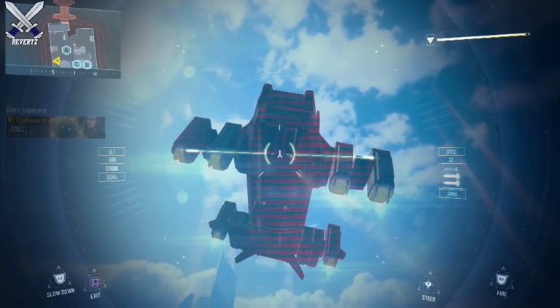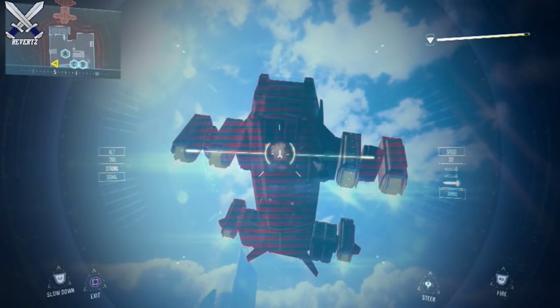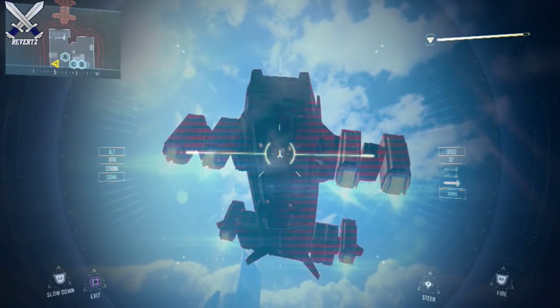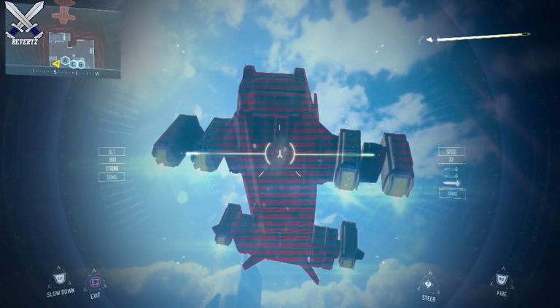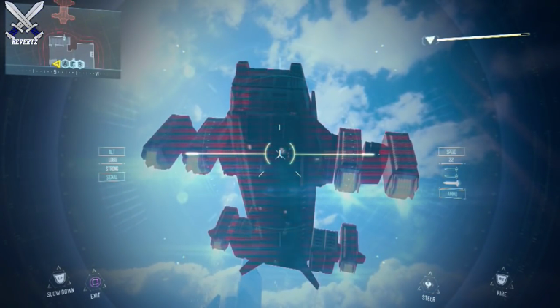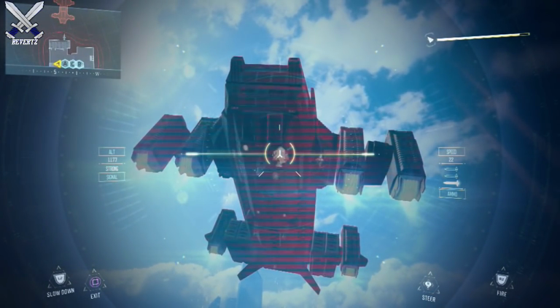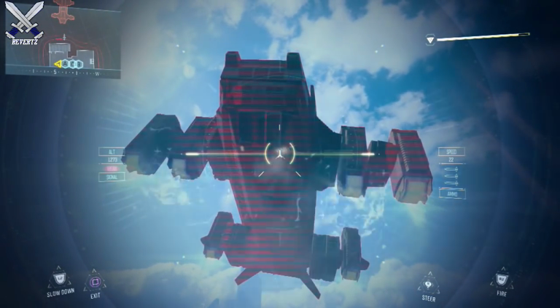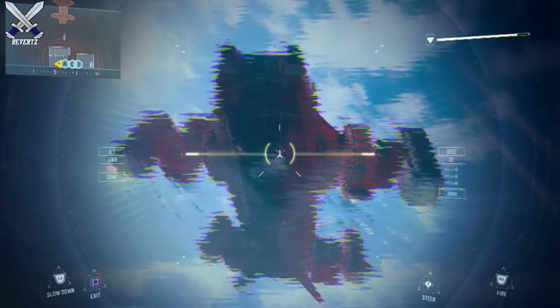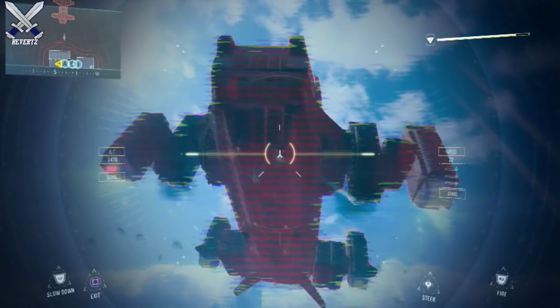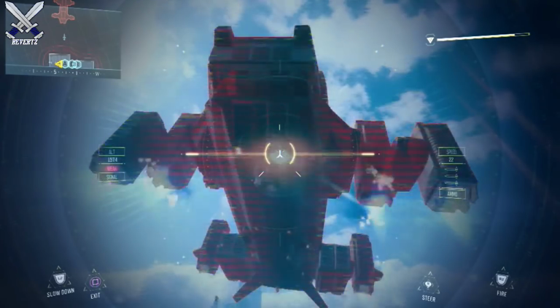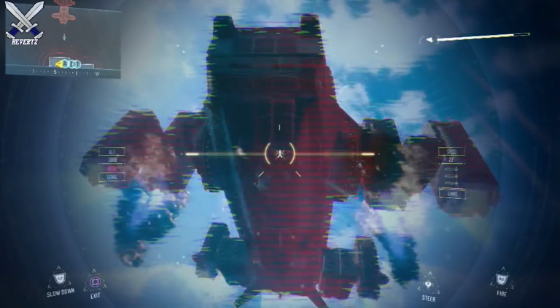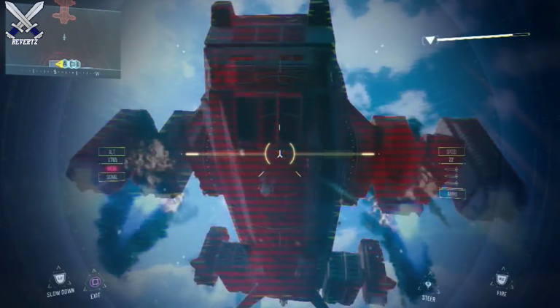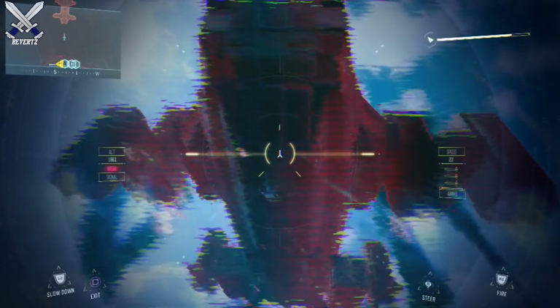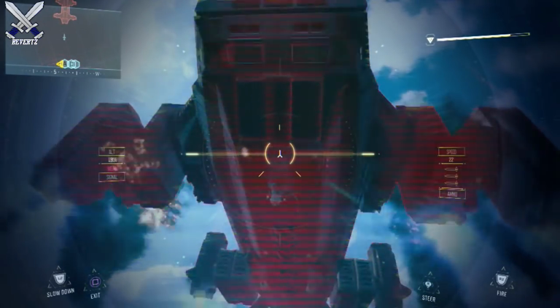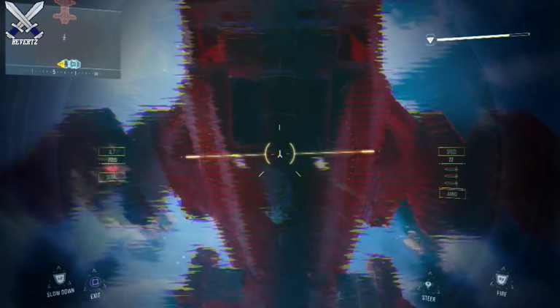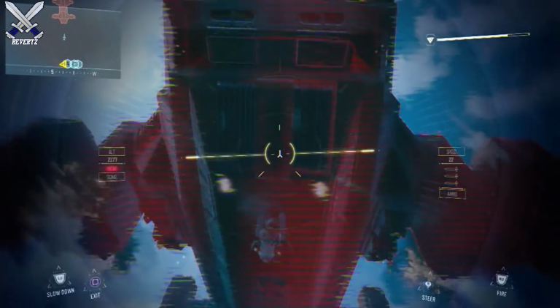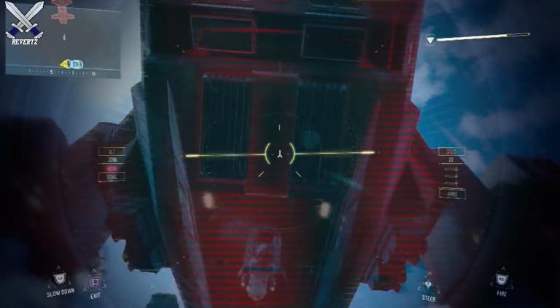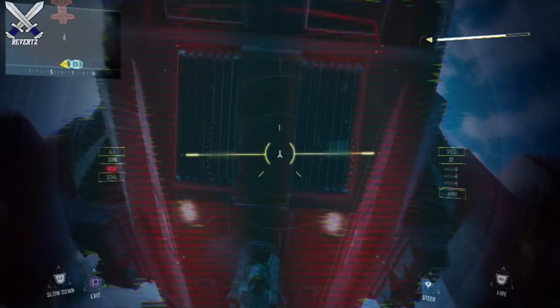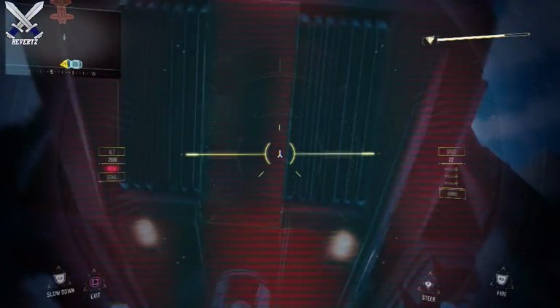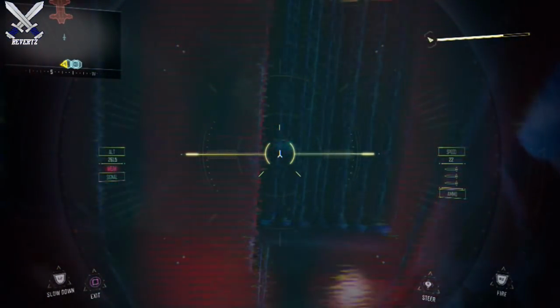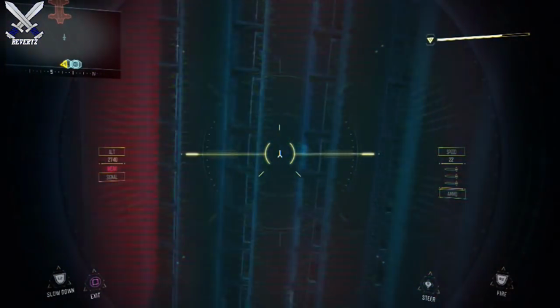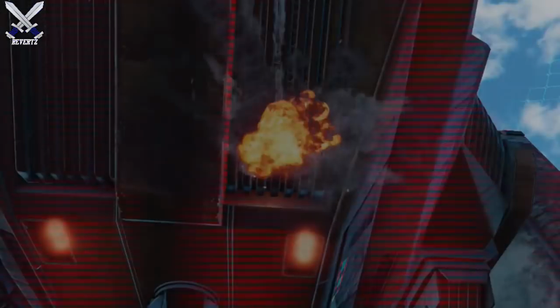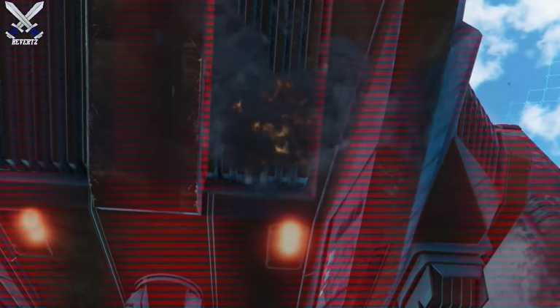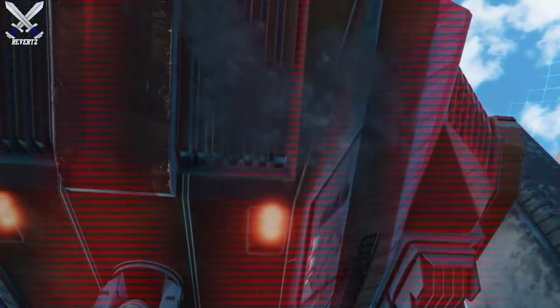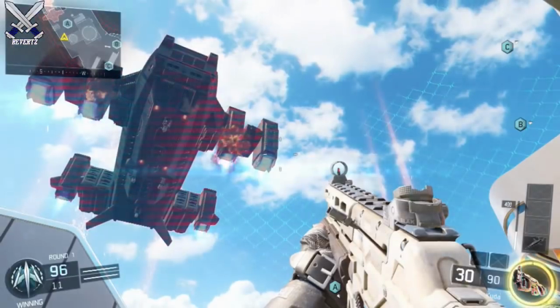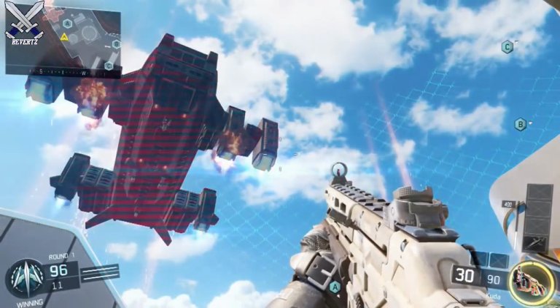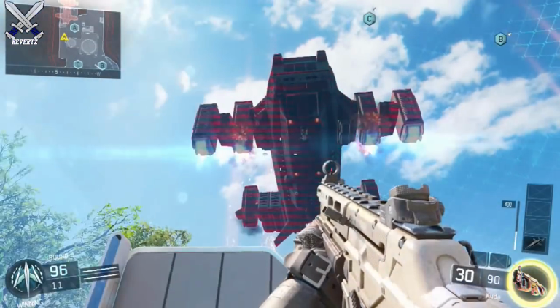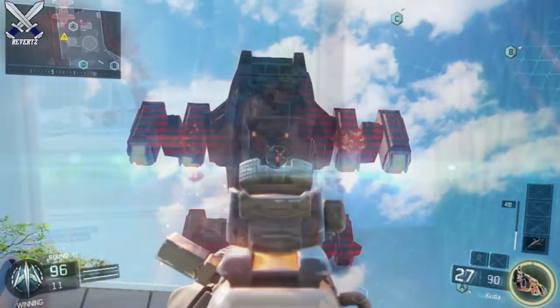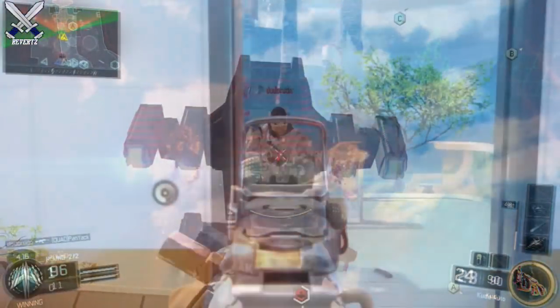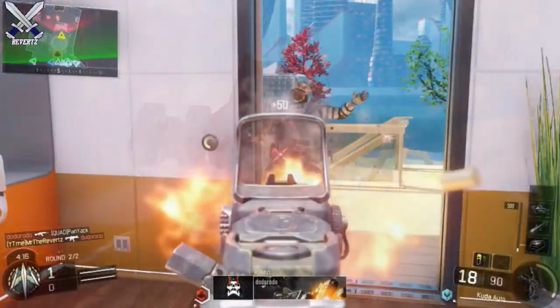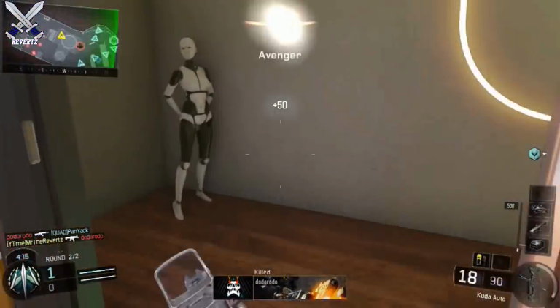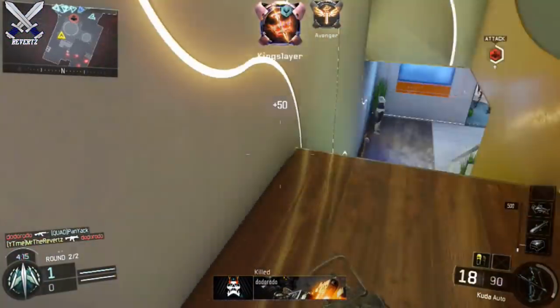And finally we have the Mothership. Now the Mothership can't be destroyed by the Dart, which is a little bit of a relief for the owner. But if you put all three missiles from the Dart into the Mothership, then it's going to be a lot easier to destroy with either a gun or a rocket launcher.